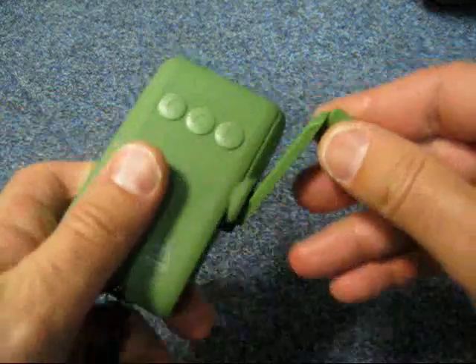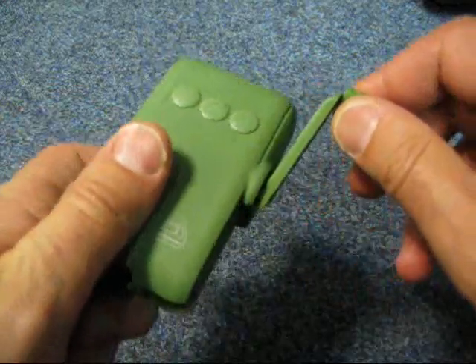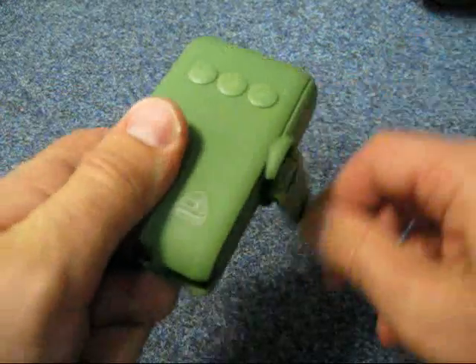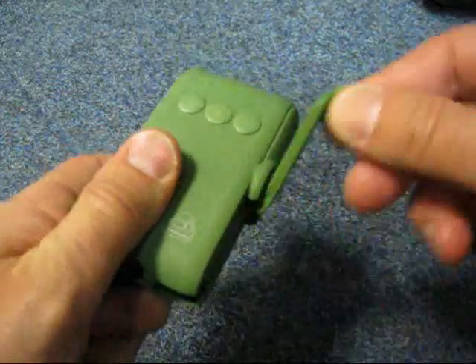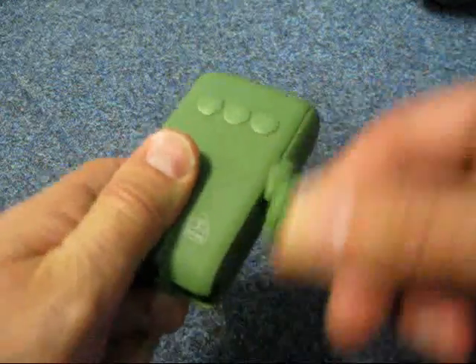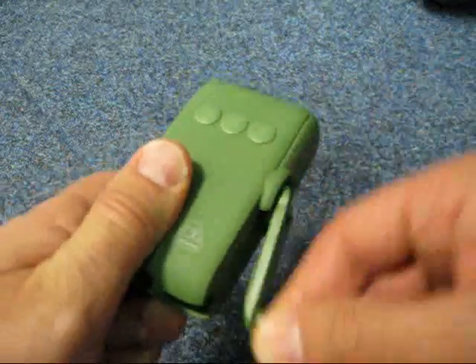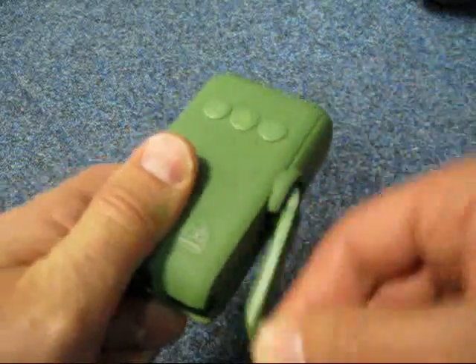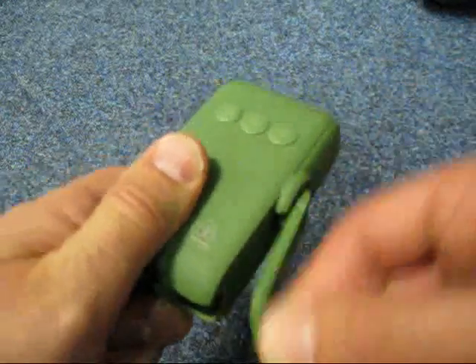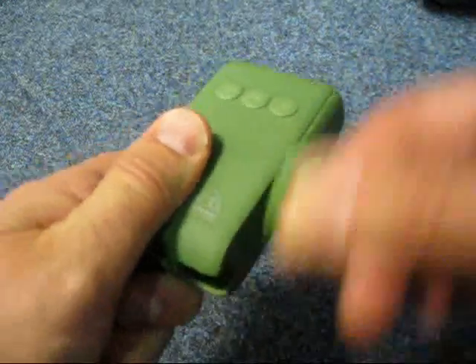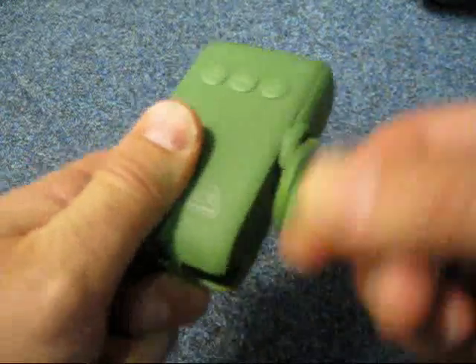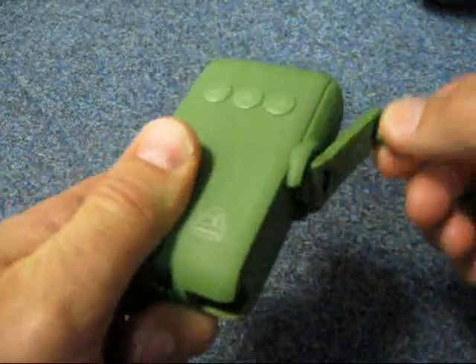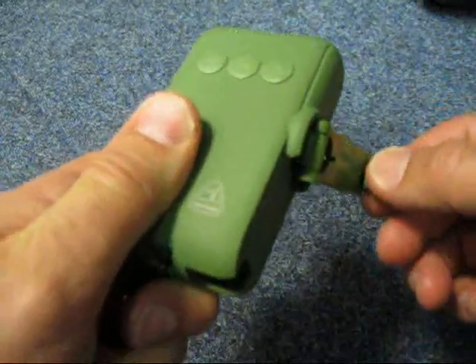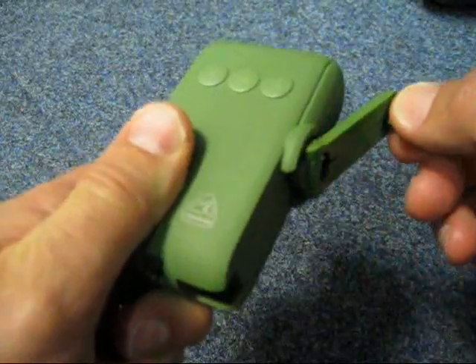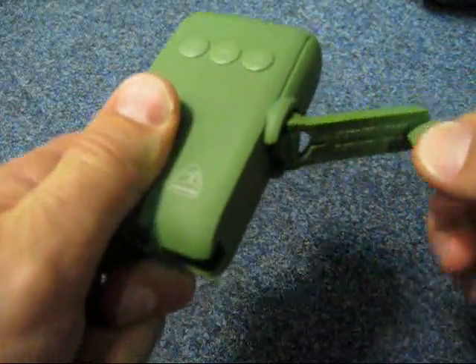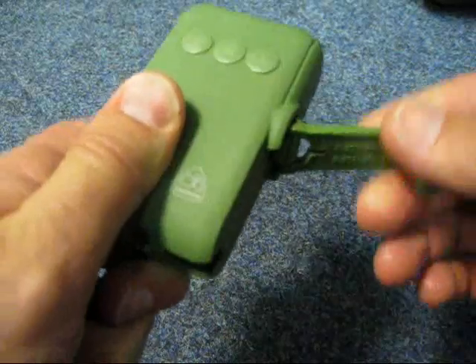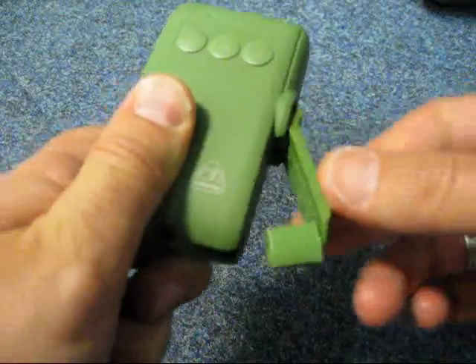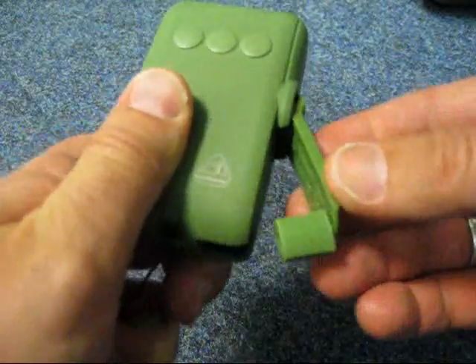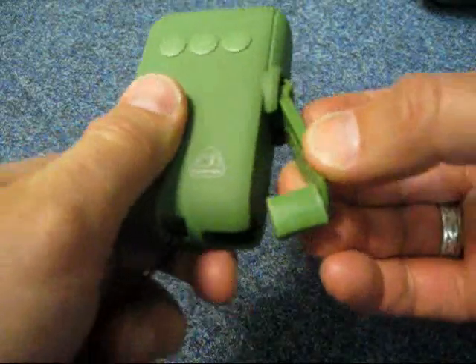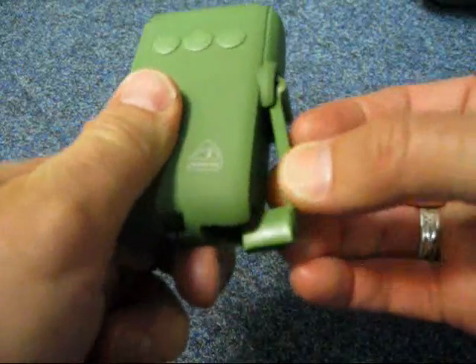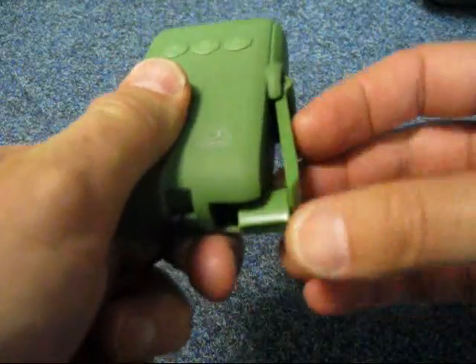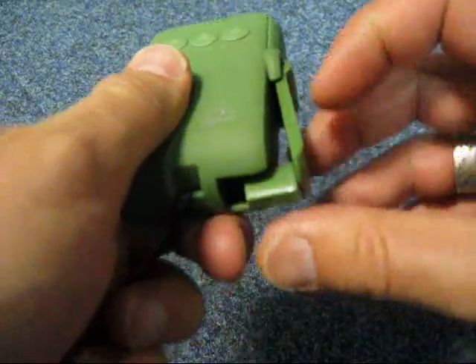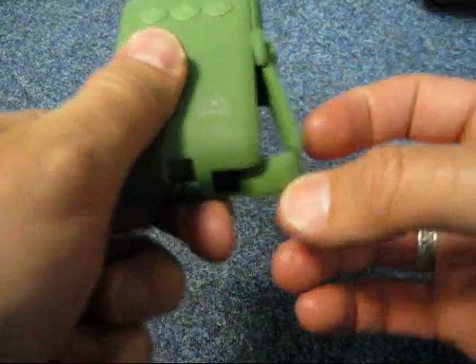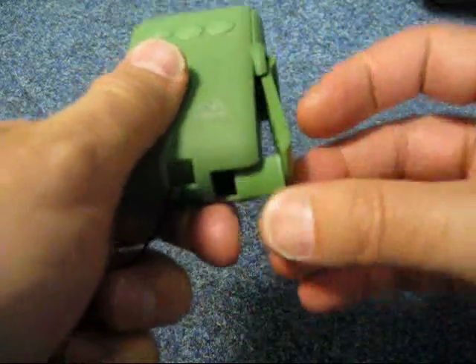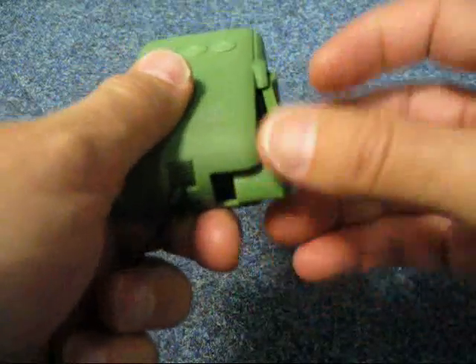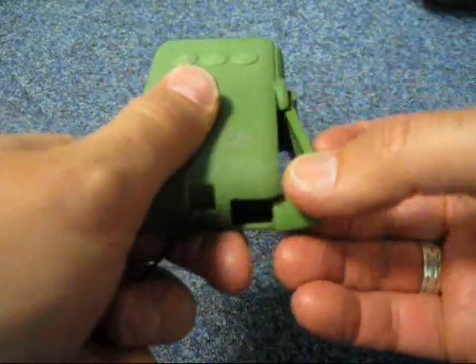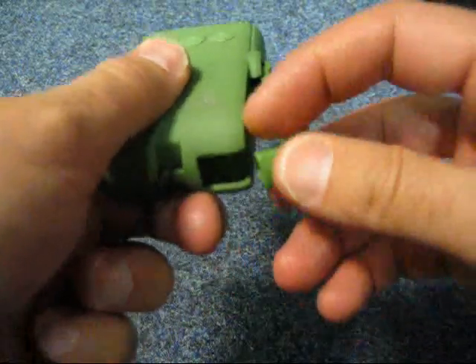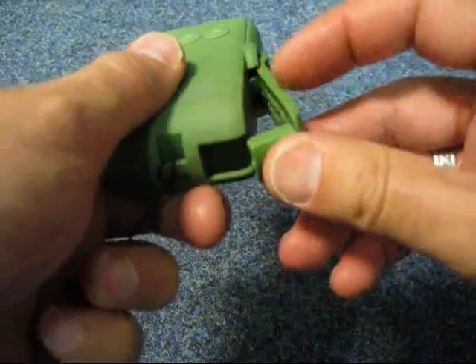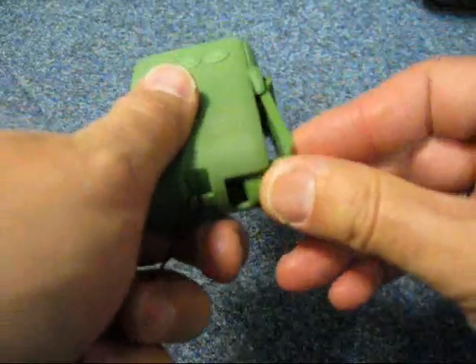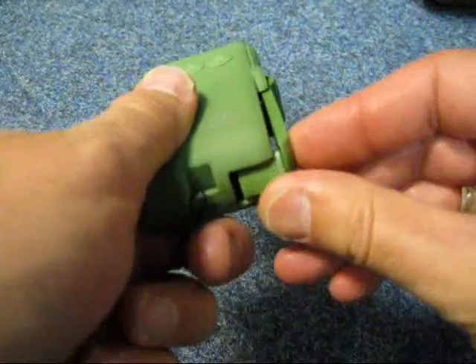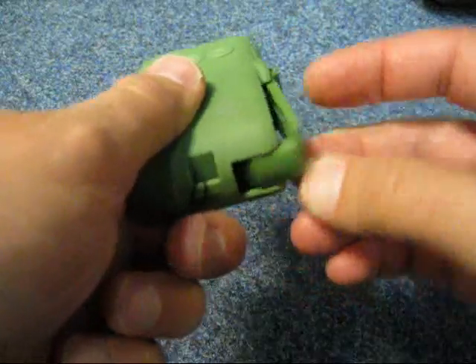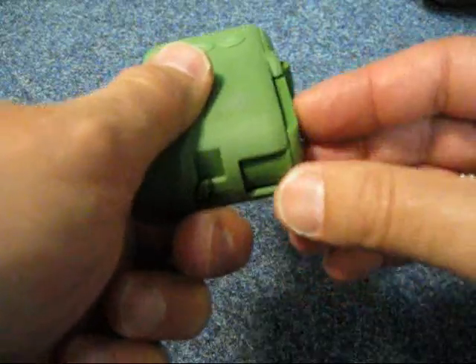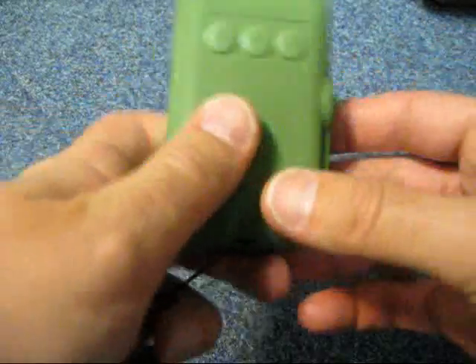It just gives it a charge, and then that just clips back in there.